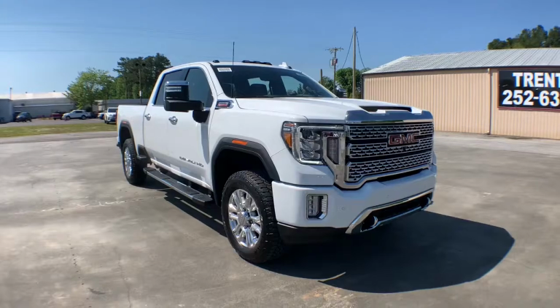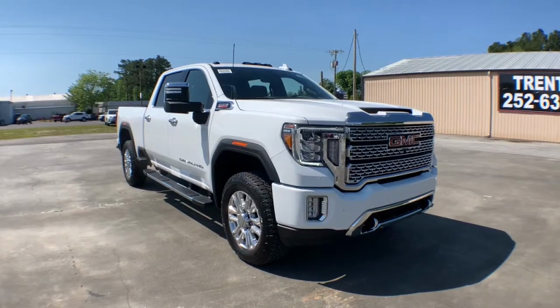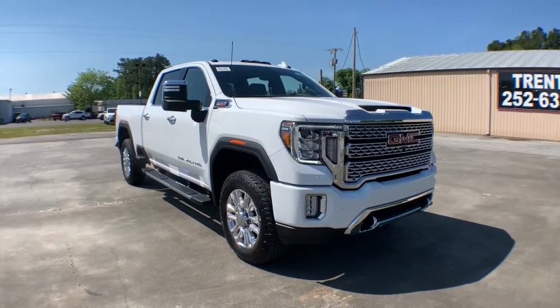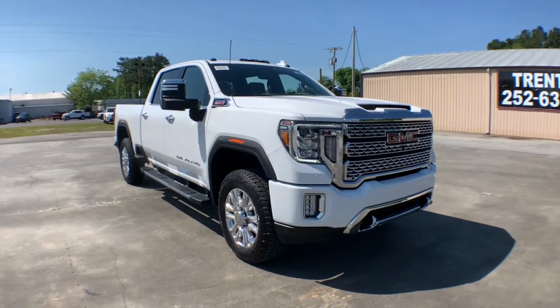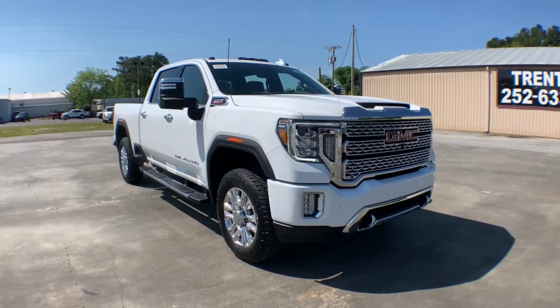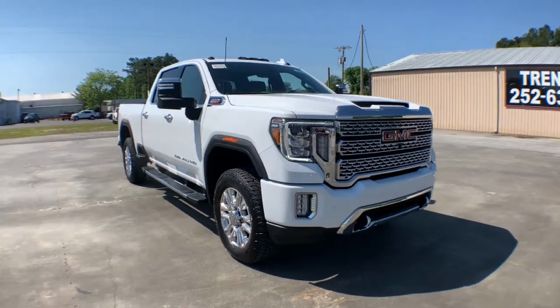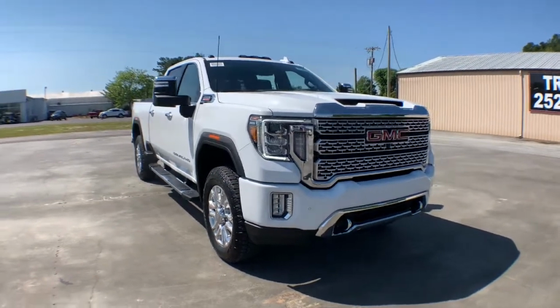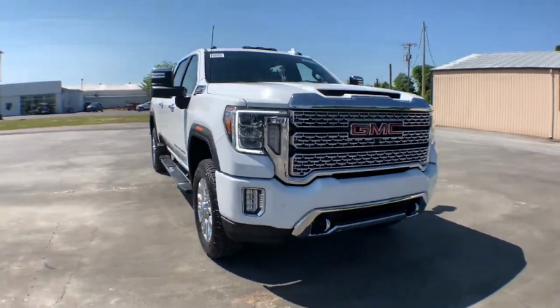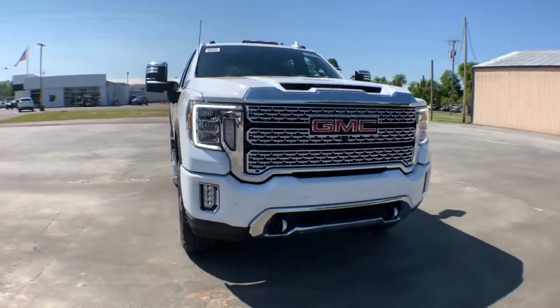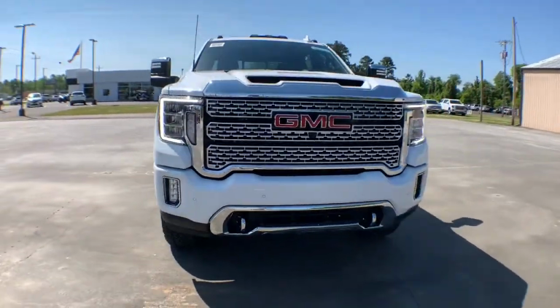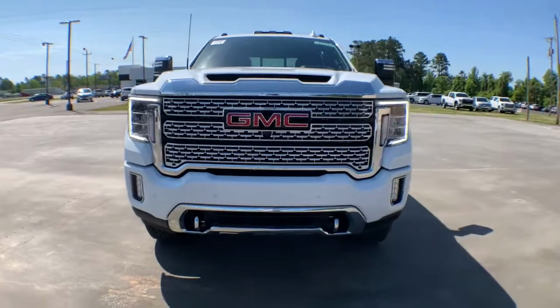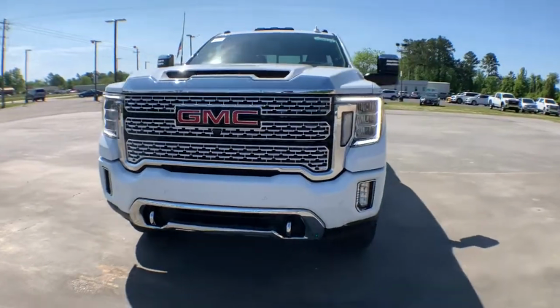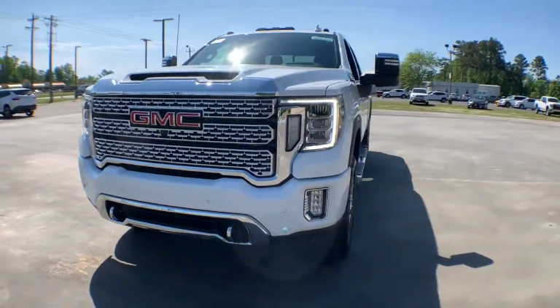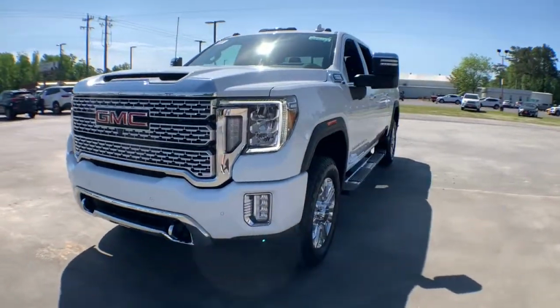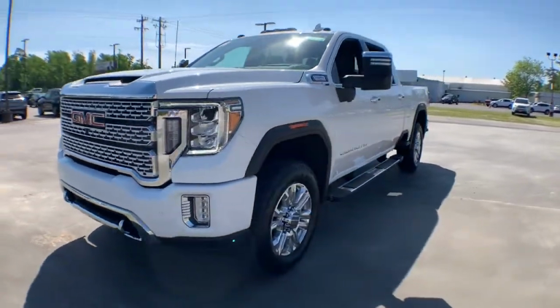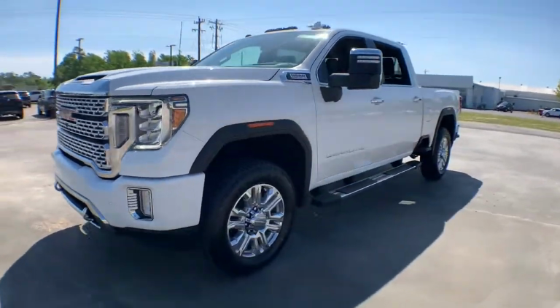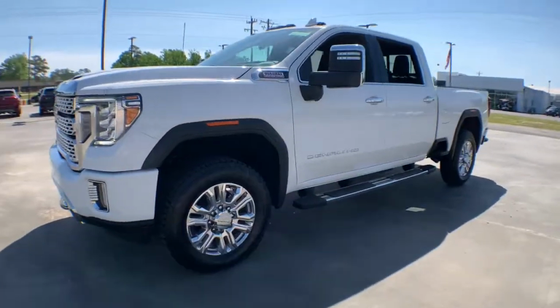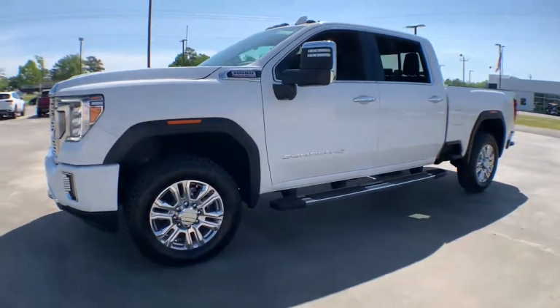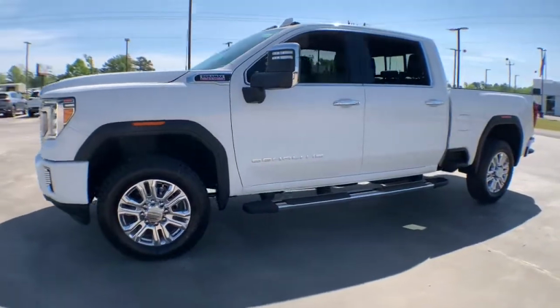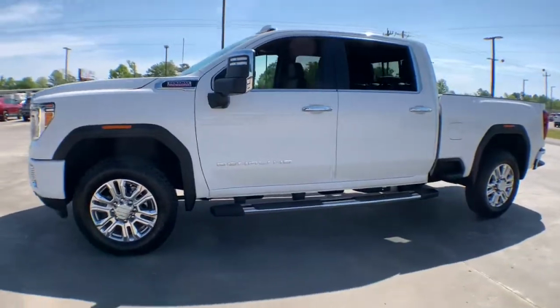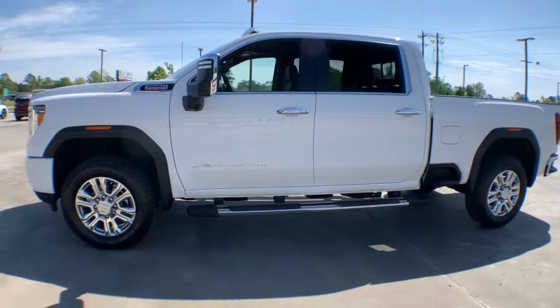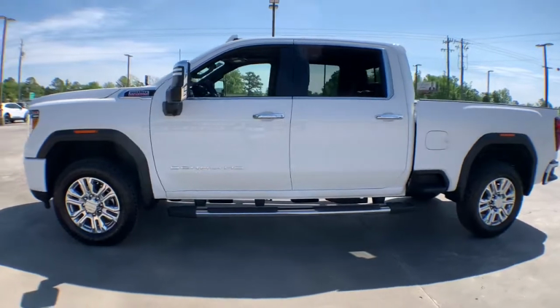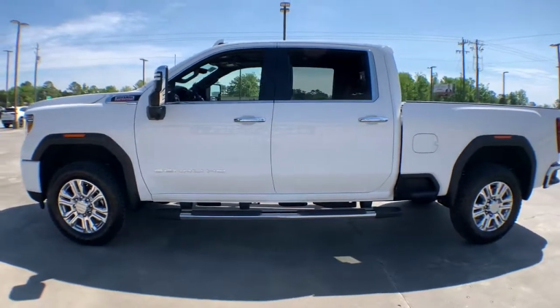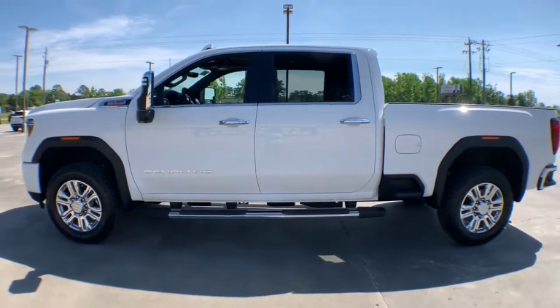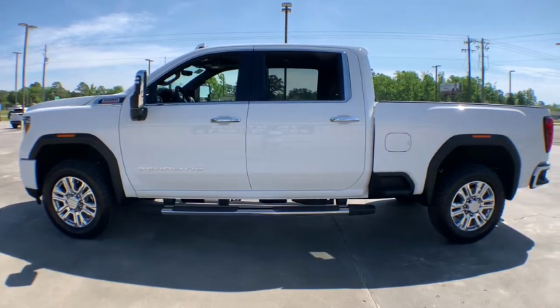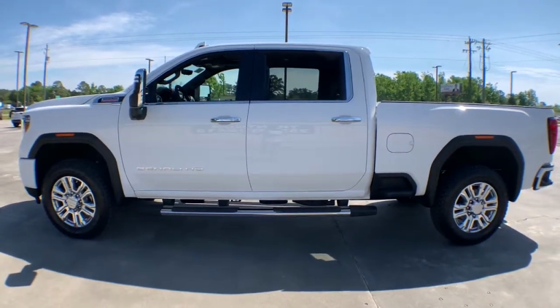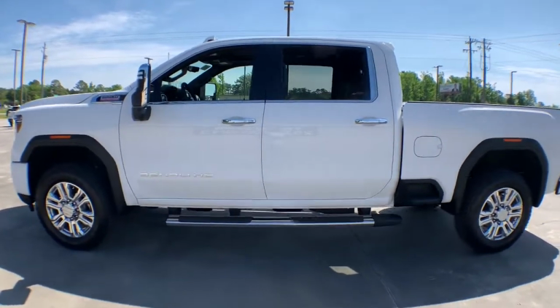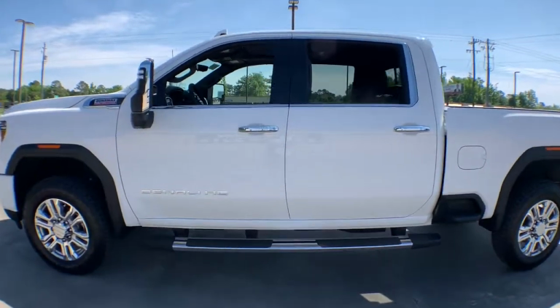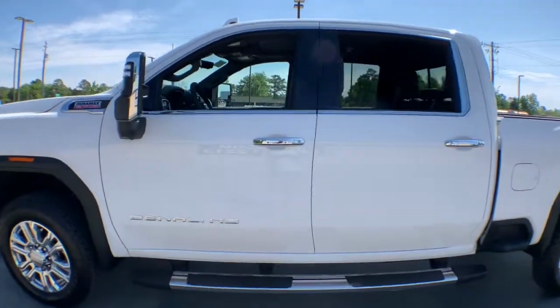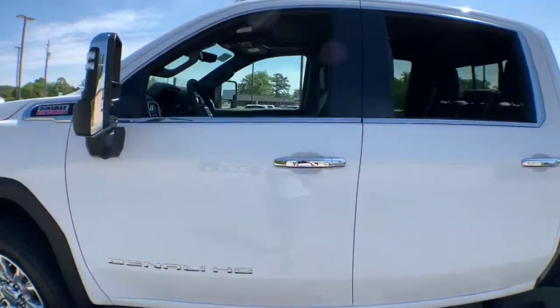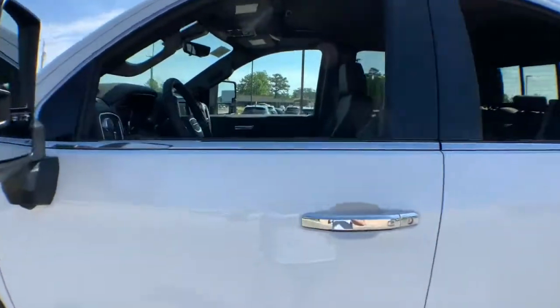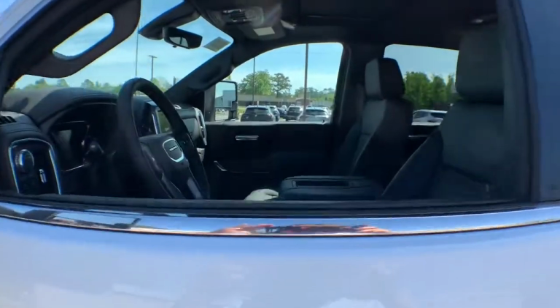This could be the car for you. The 2021 GMC Sierra. This vehicle delivers the style, comfort, and efficiency you need to meet the needs of today's lifestyle. Confidence comes standard when you're behind the wheel, prepared for the journey ahead.